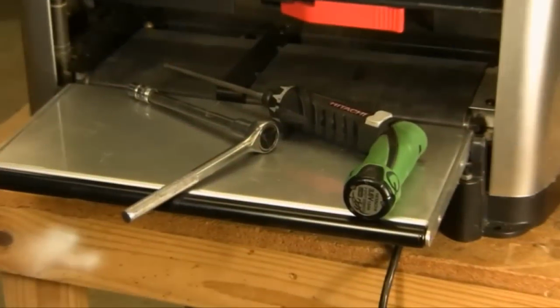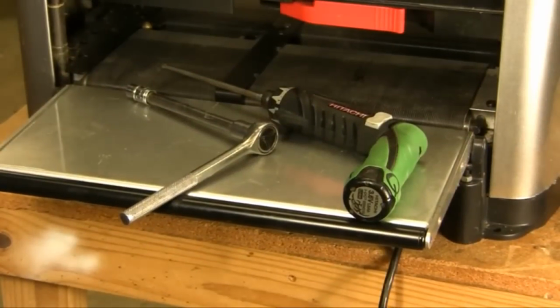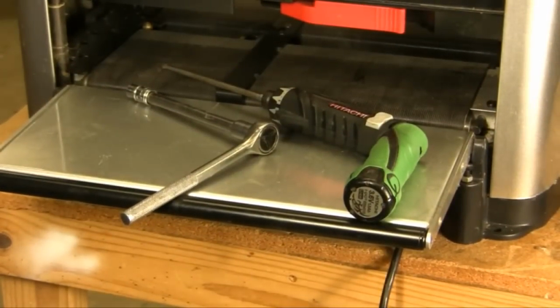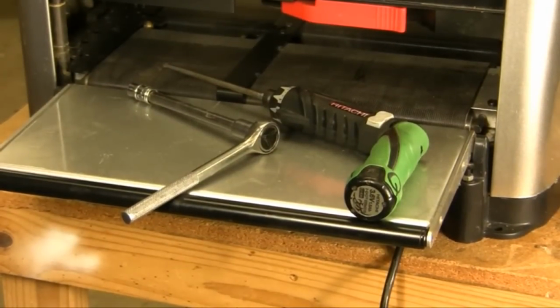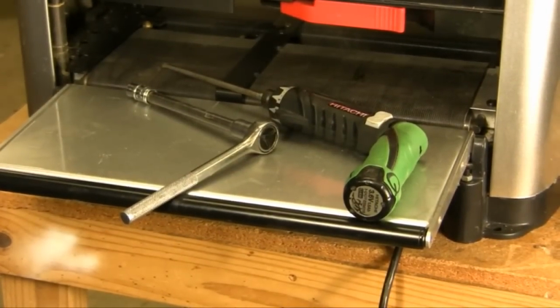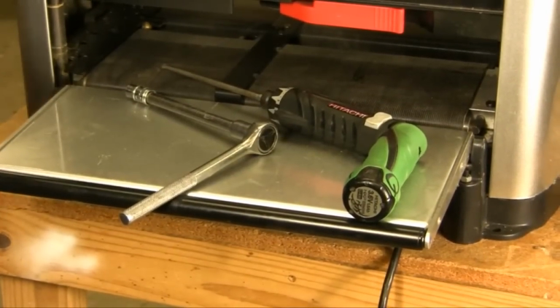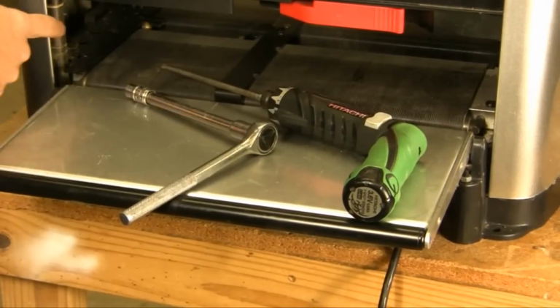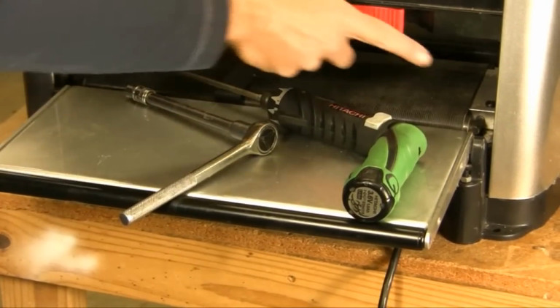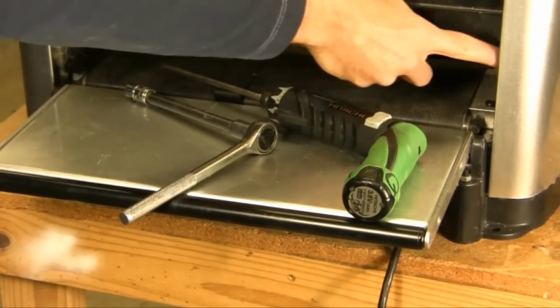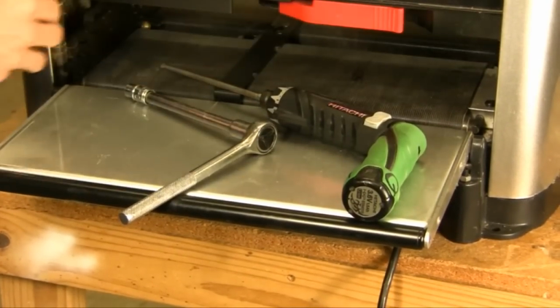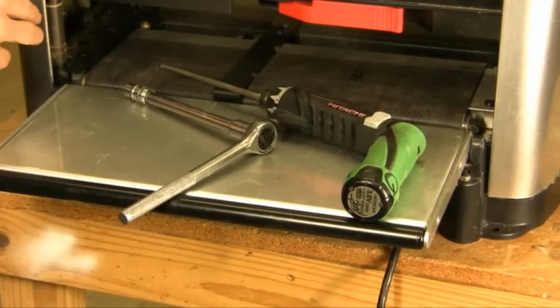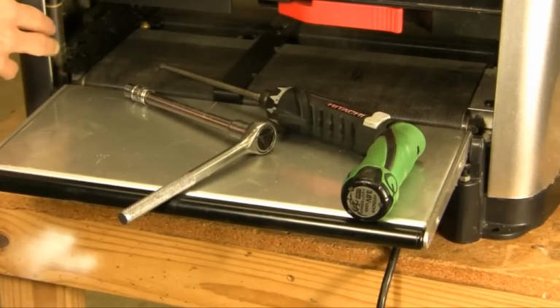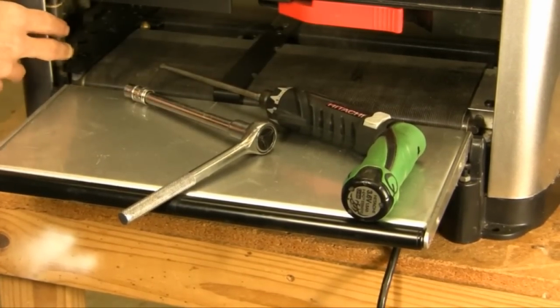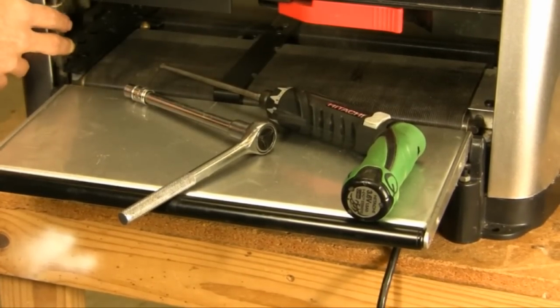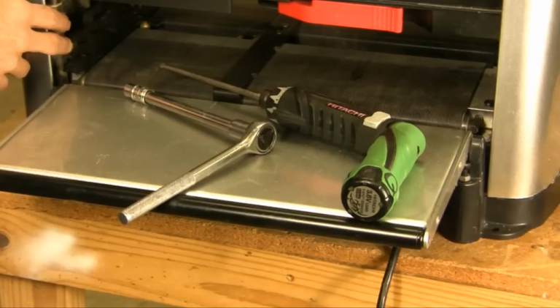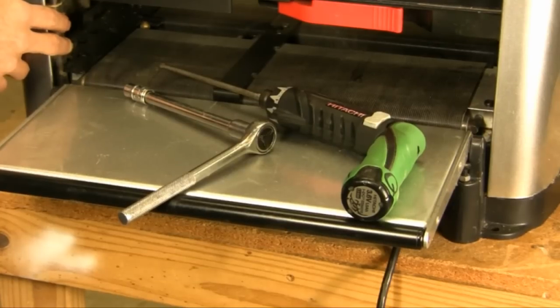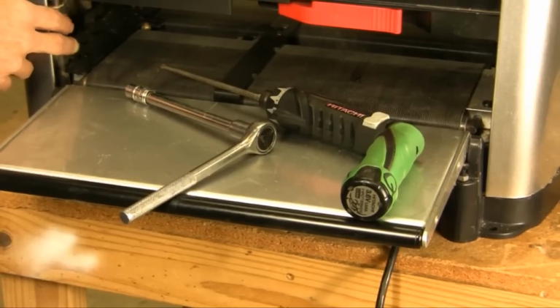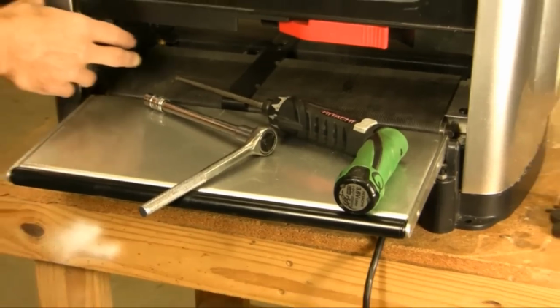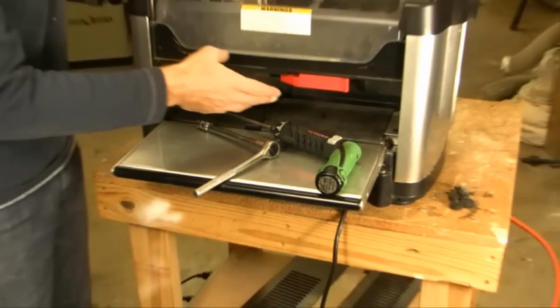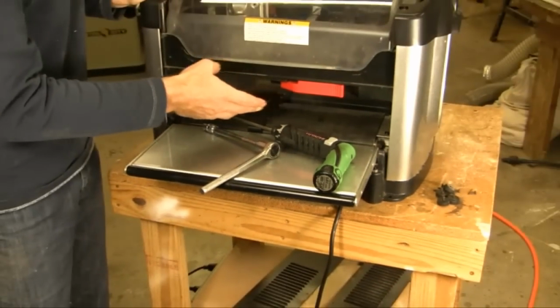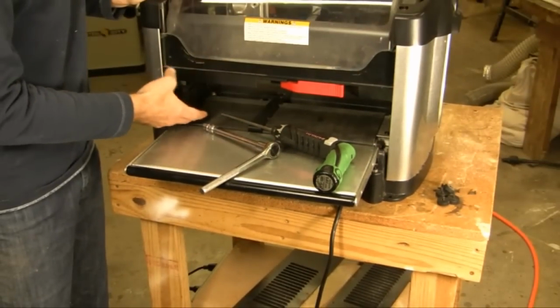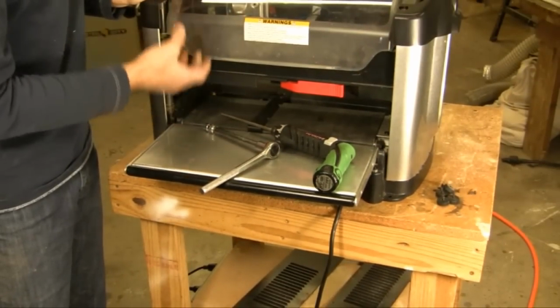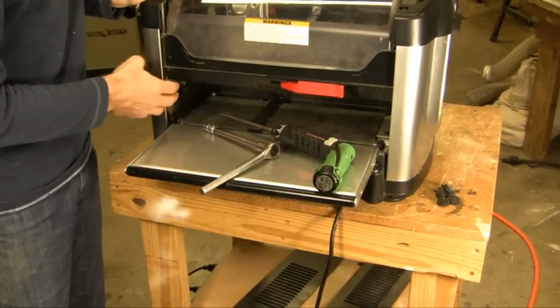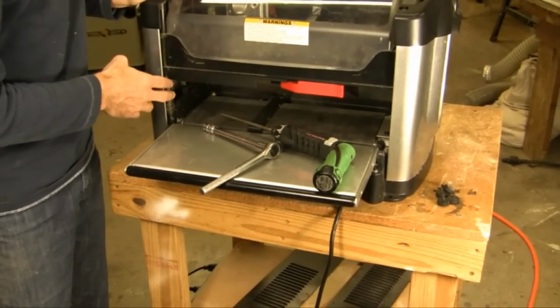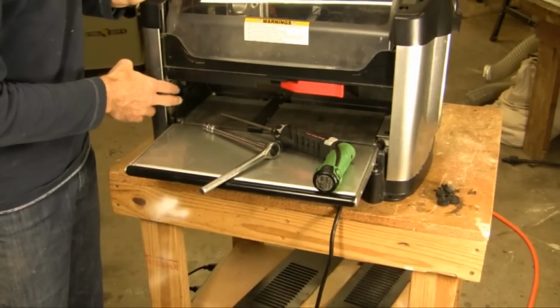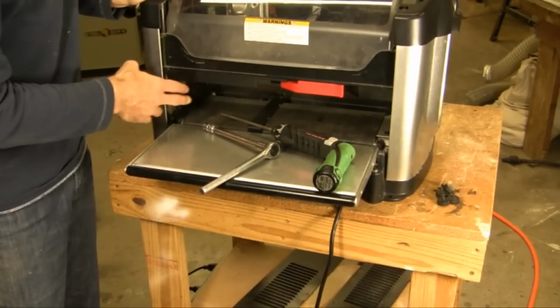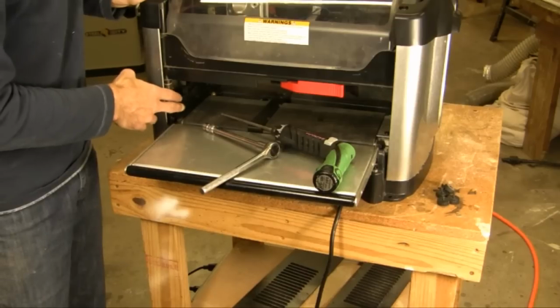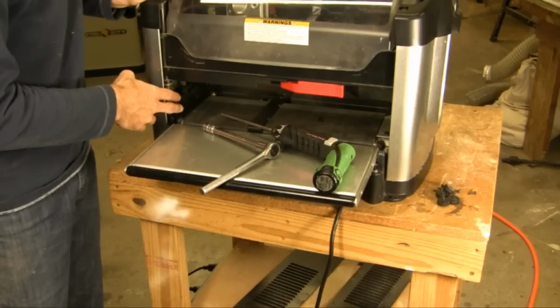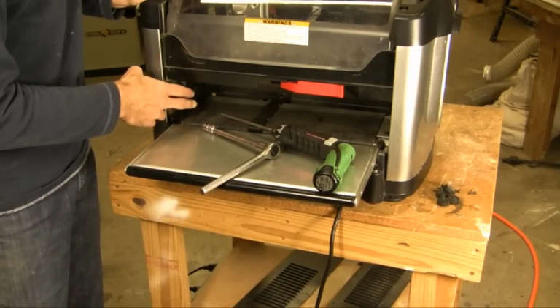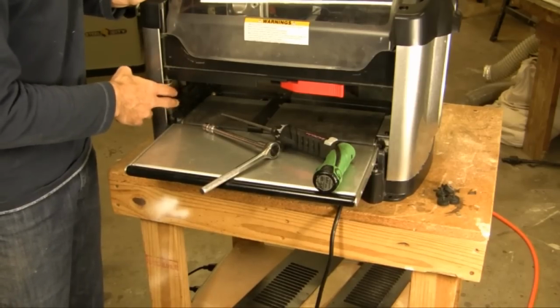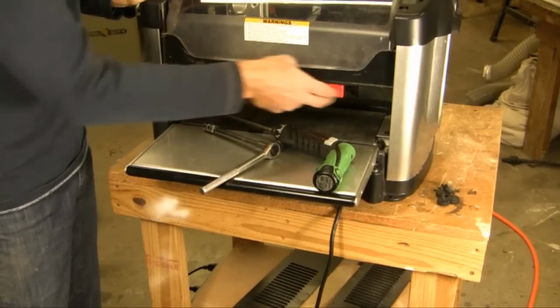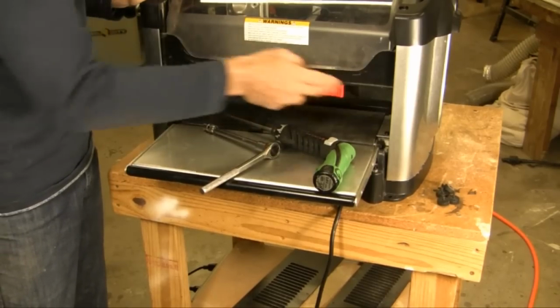In this video, we're going to show you how to align your four corner posts. When you're having issues with head pressure or the machine not cranking up and down smoothly, the first thing we're probably going to want you to do is align these posts.